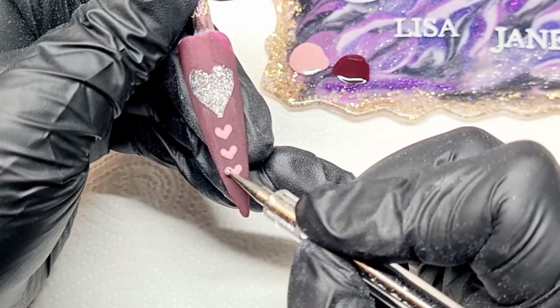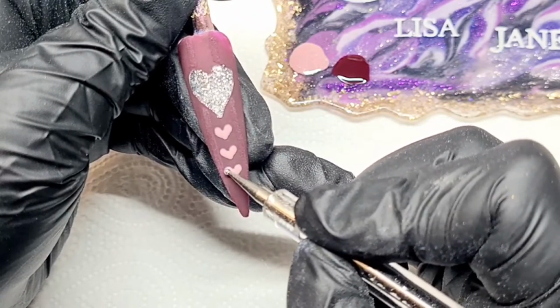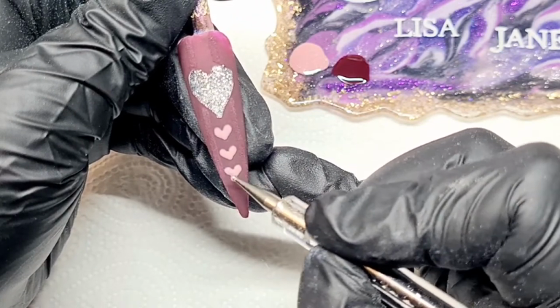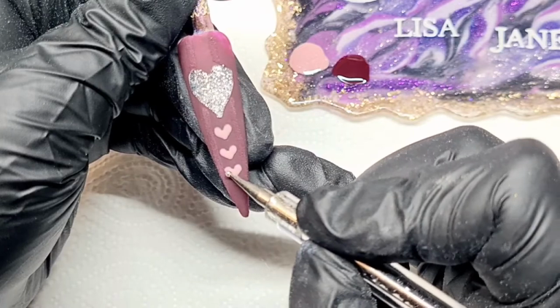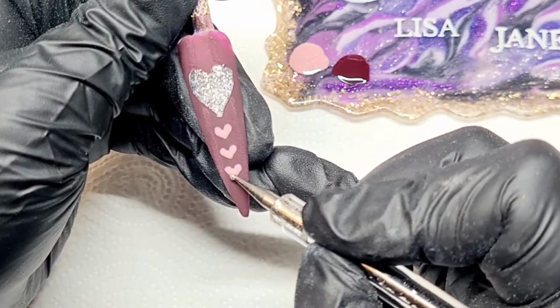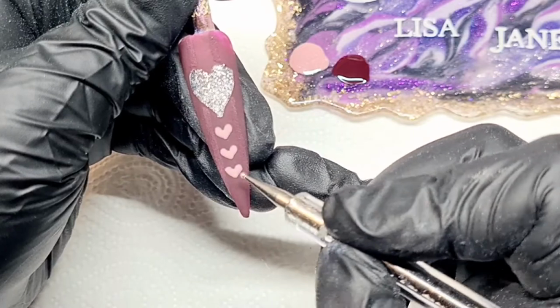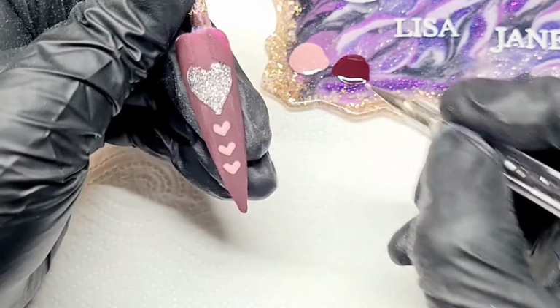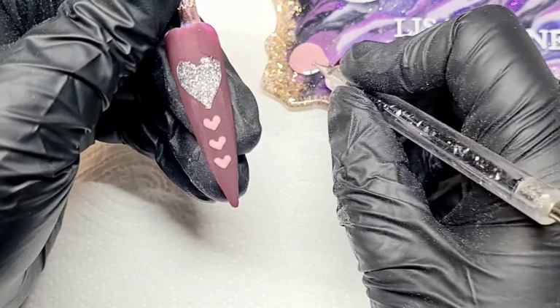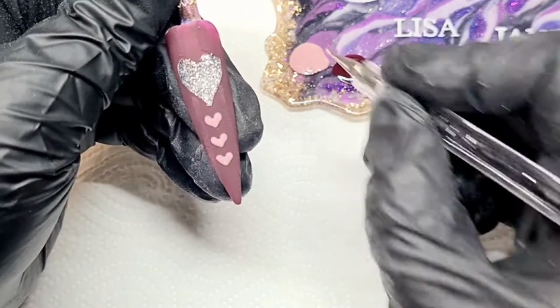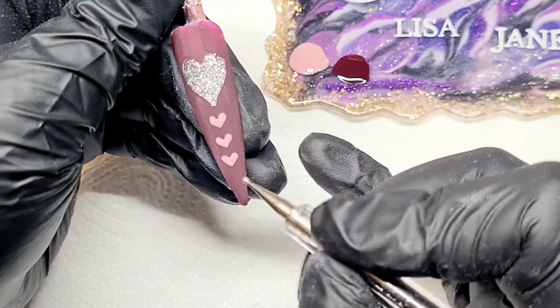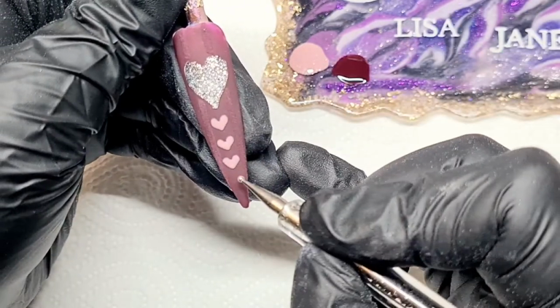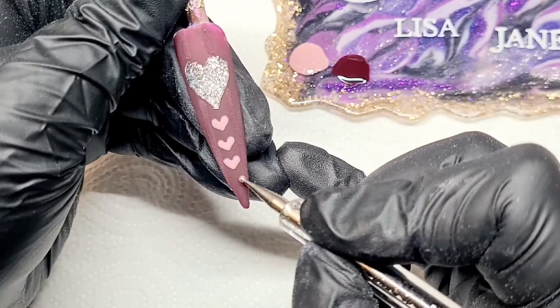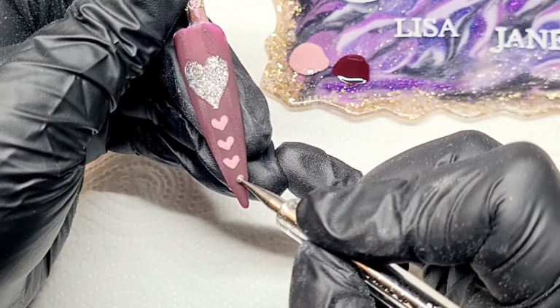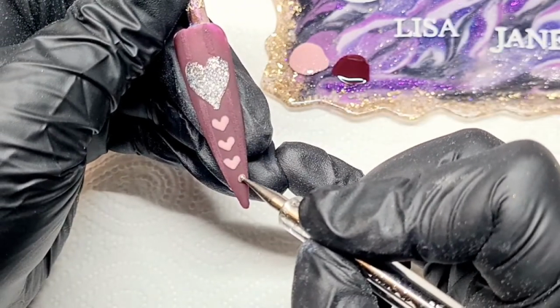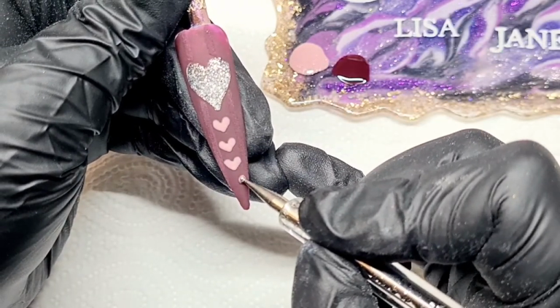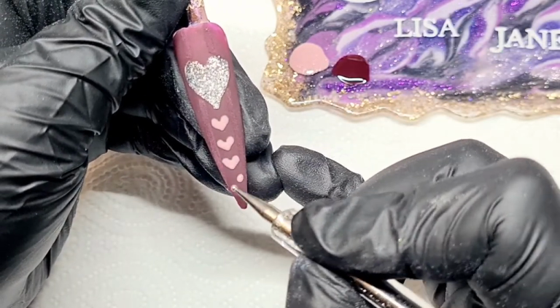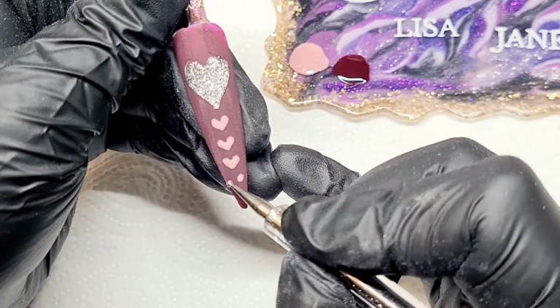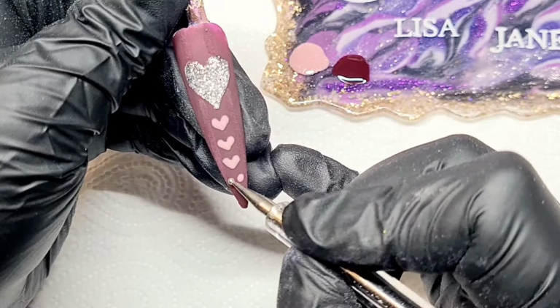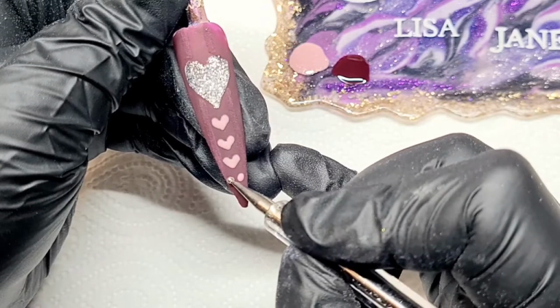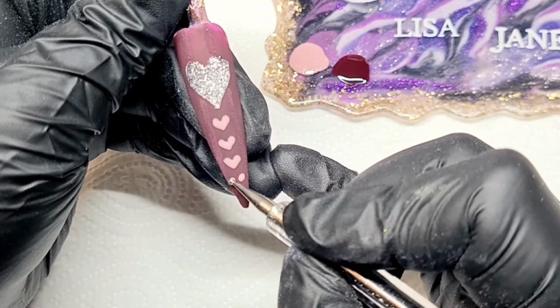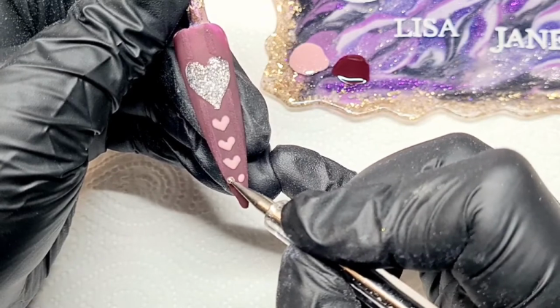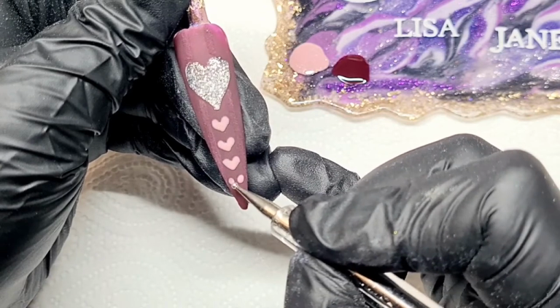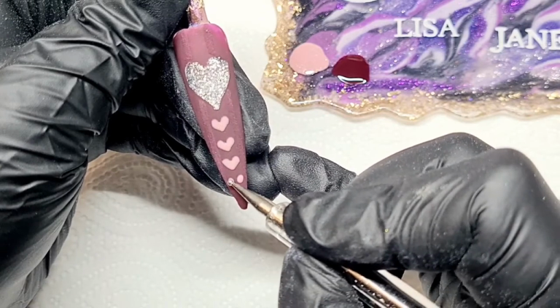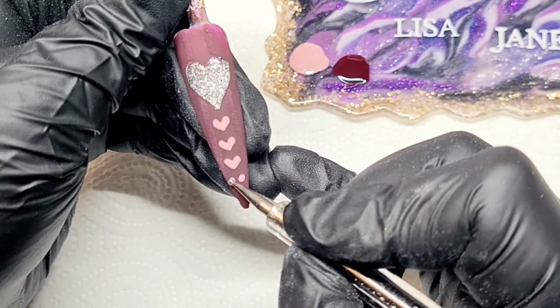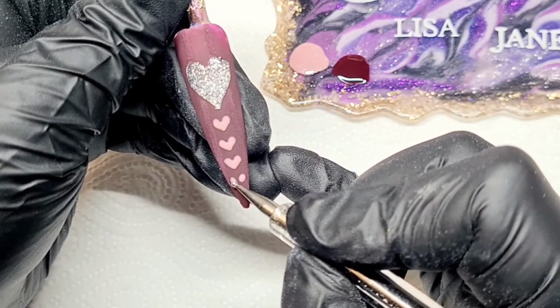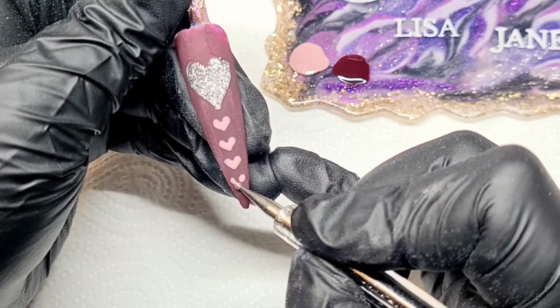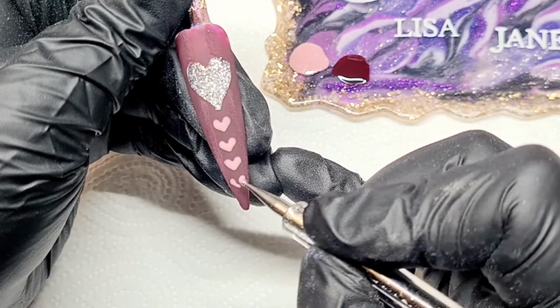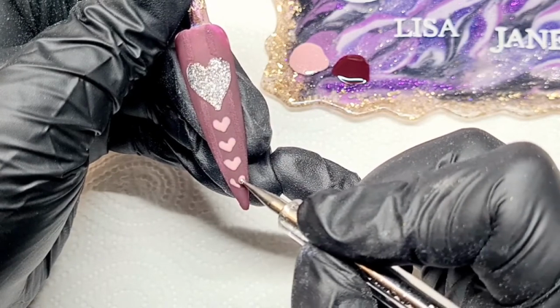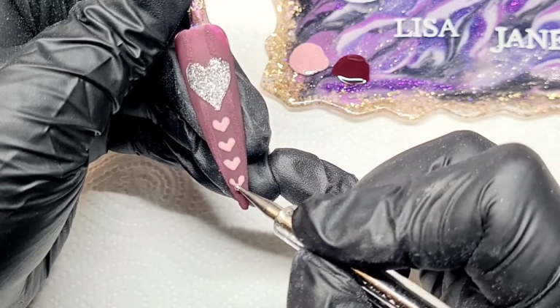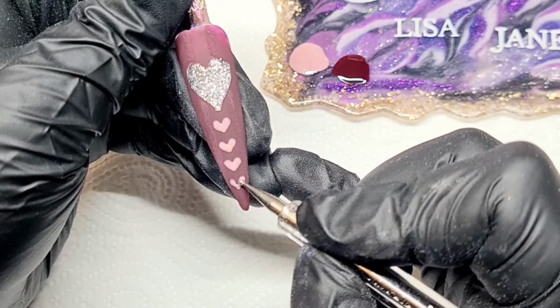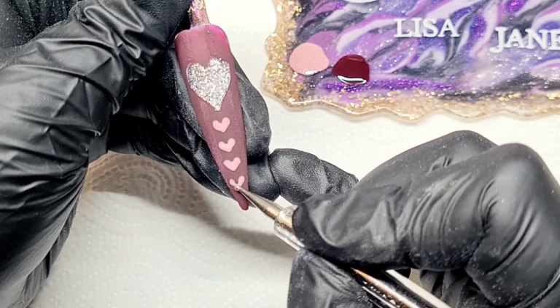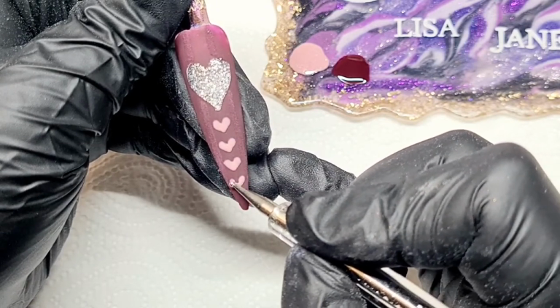That ends up looking quite cute, although it could have been a bit neater. There's another one — I thought I'd only done three. Bonus heart there you go.